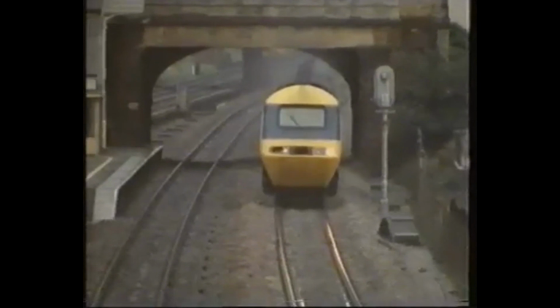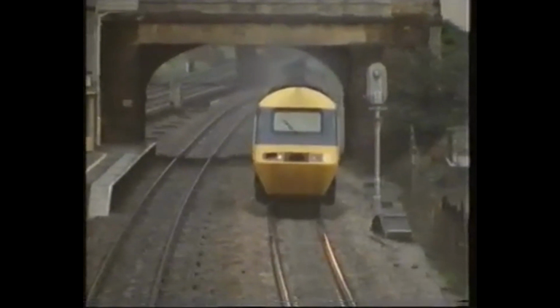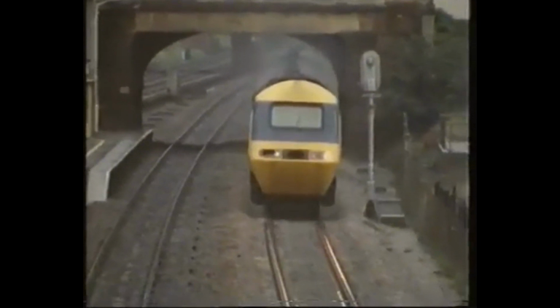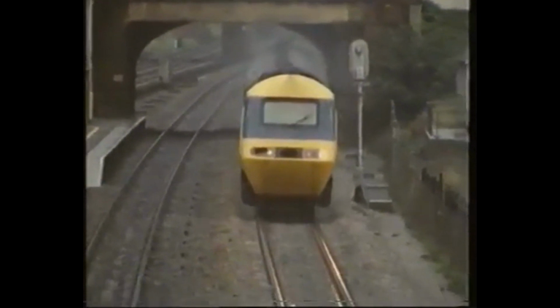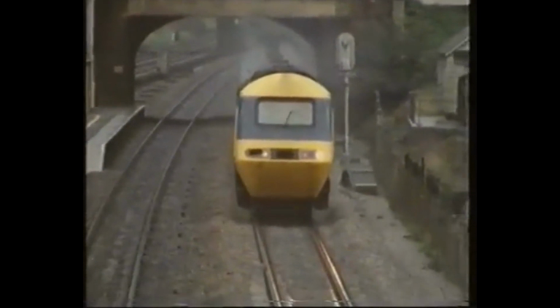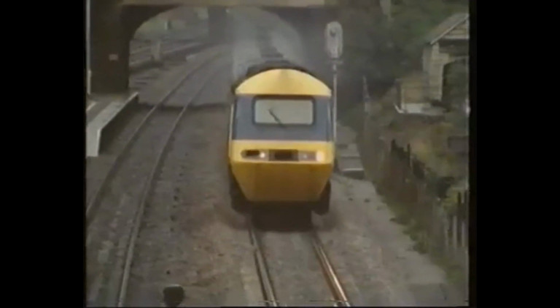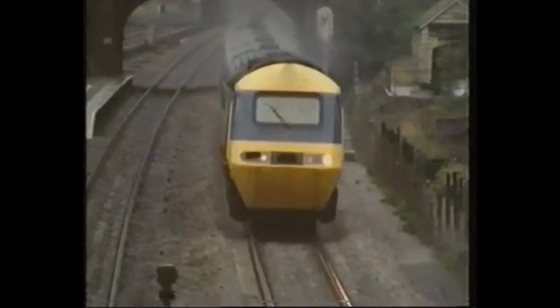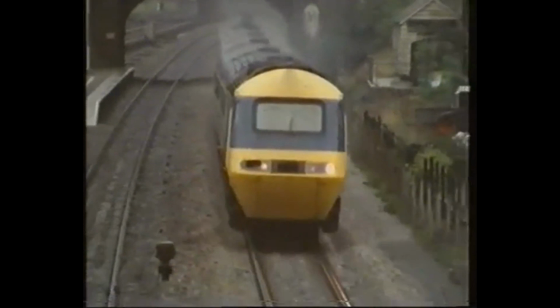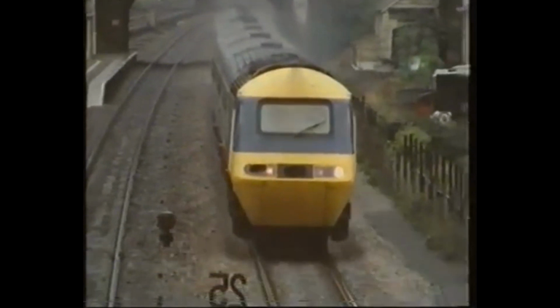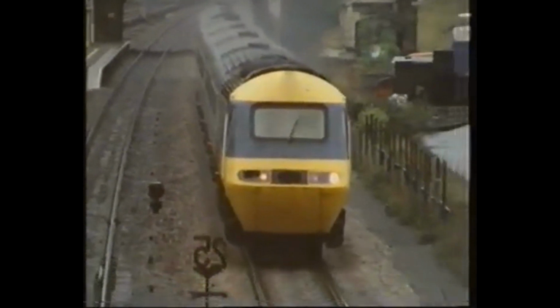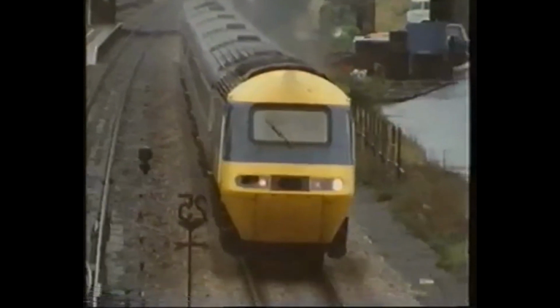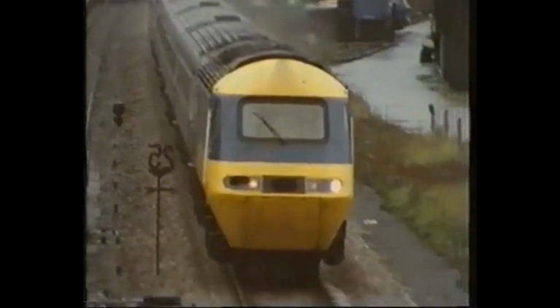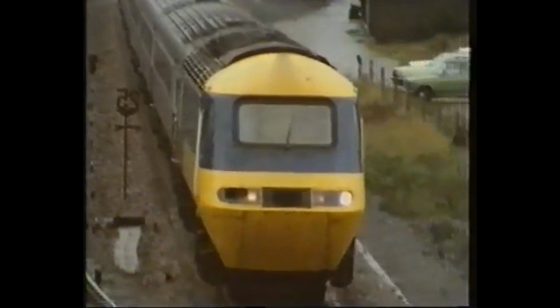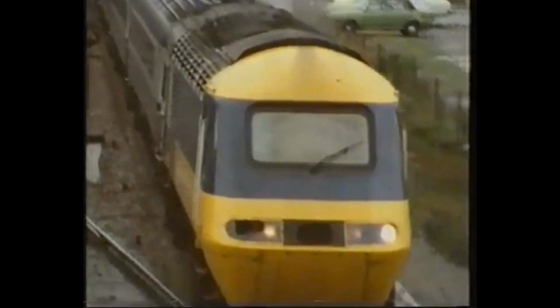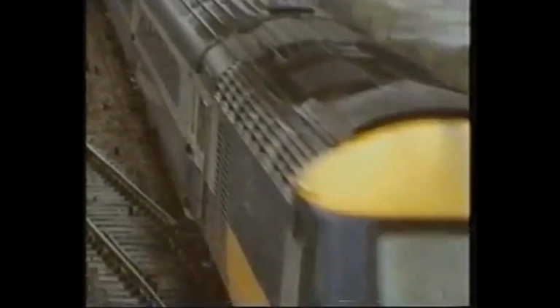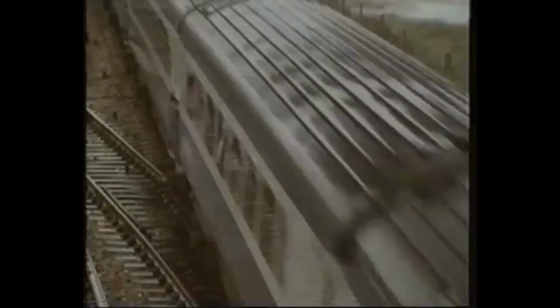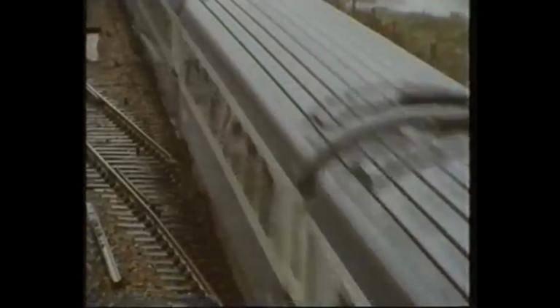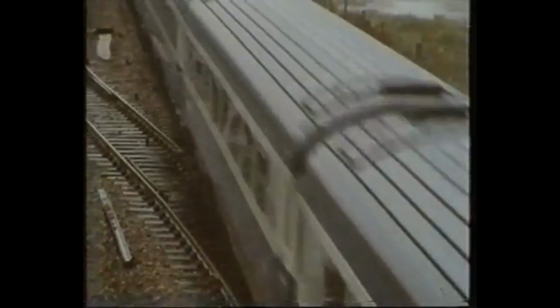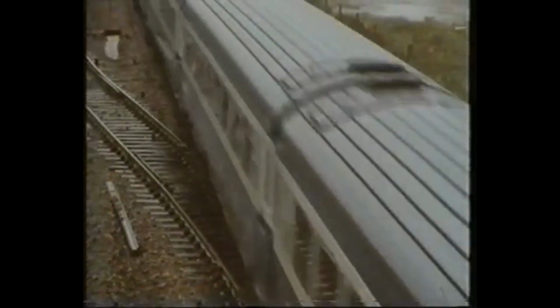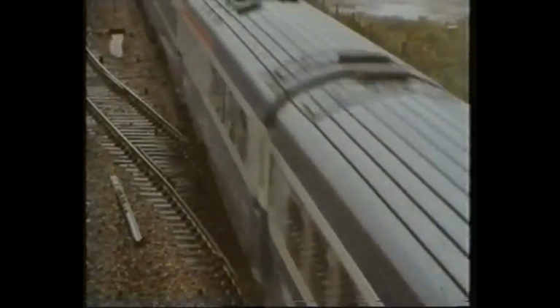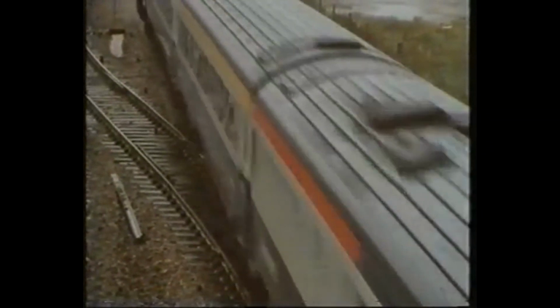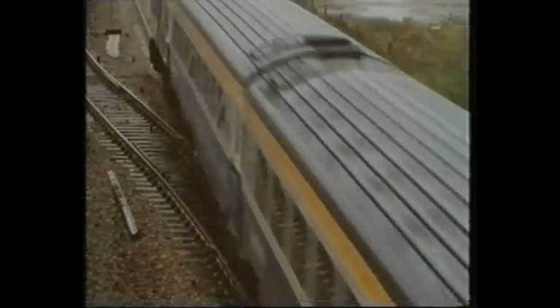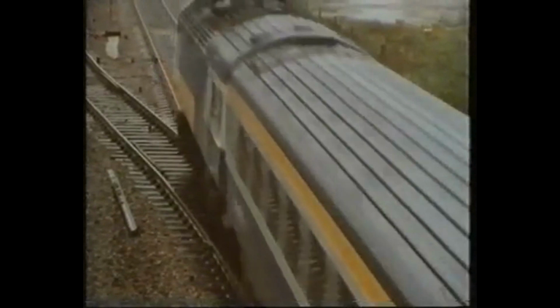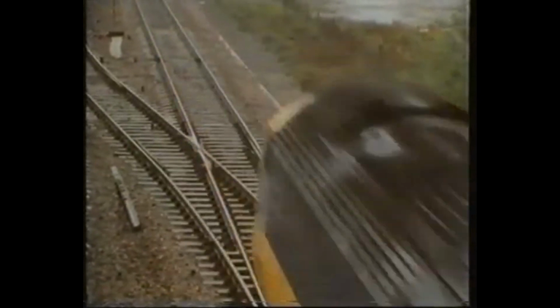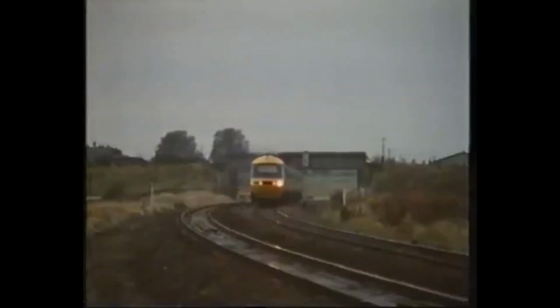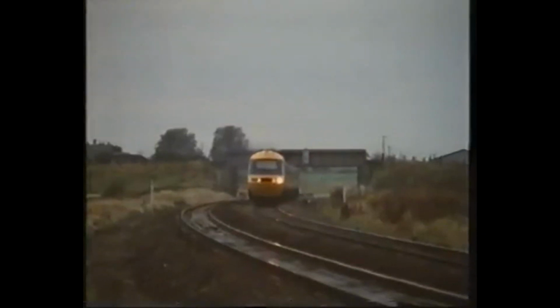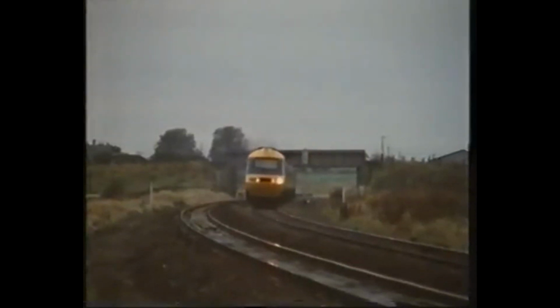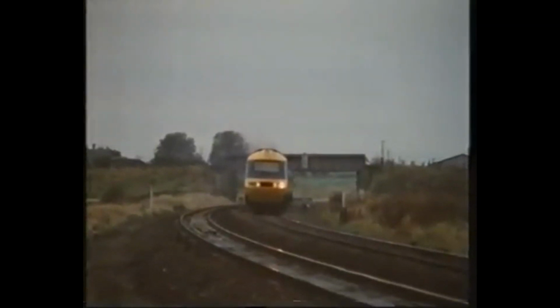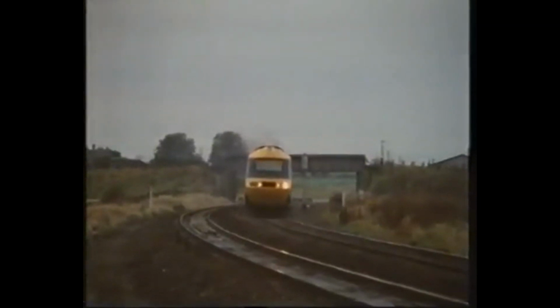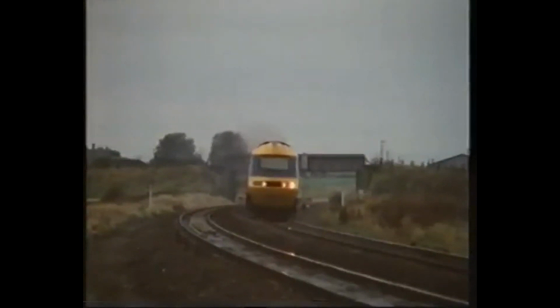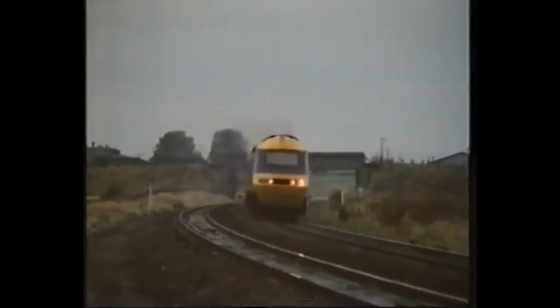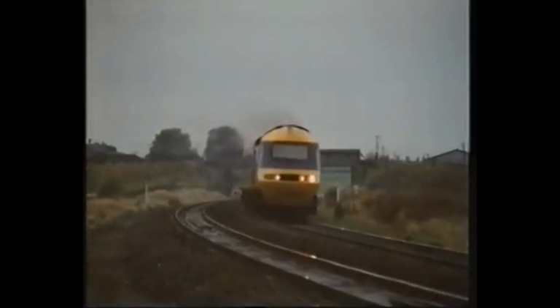Both steel and aluminium were considered but were rejected. Steel would have been too heavy. There would have been problems with welding, and the tooling costs would have been prohibitive for a limited production run of only 150 units.